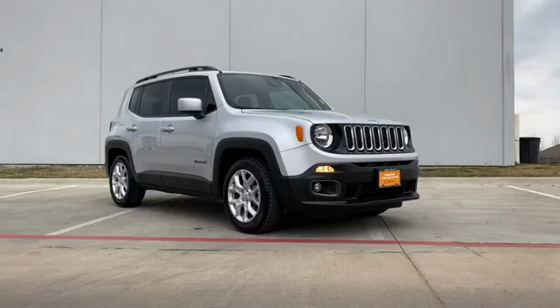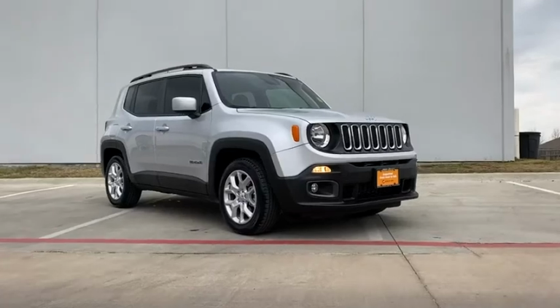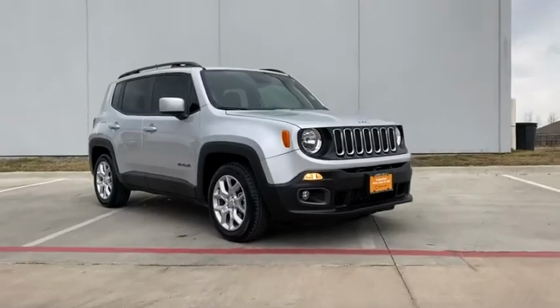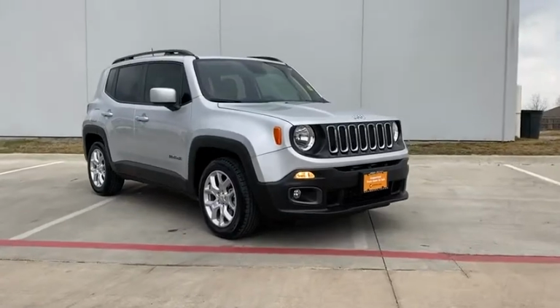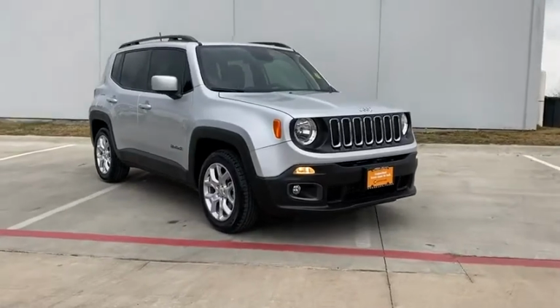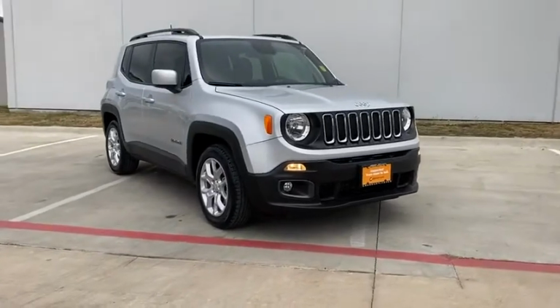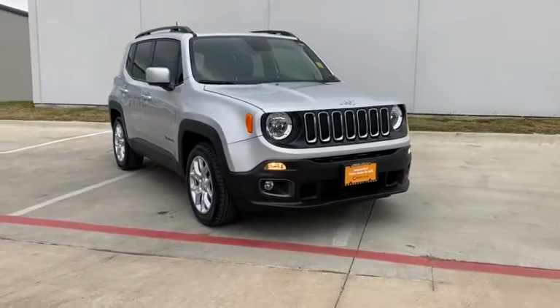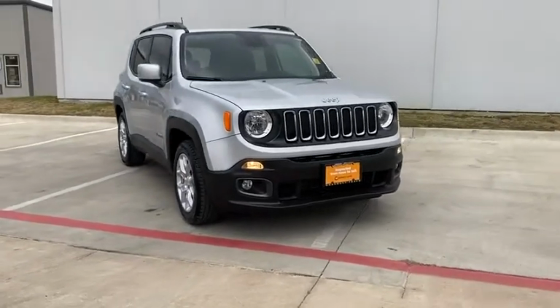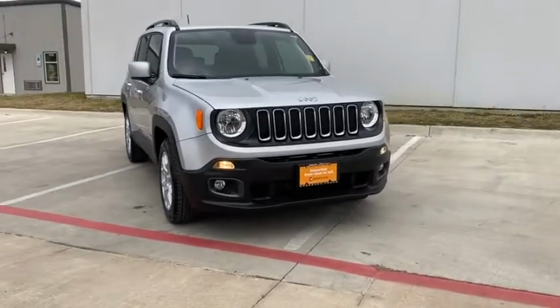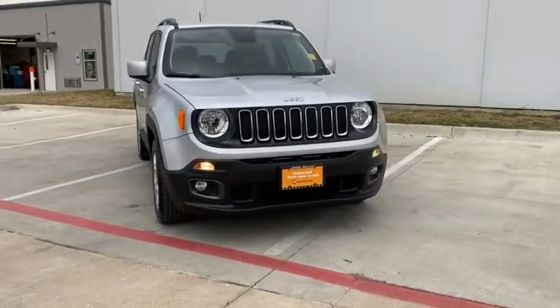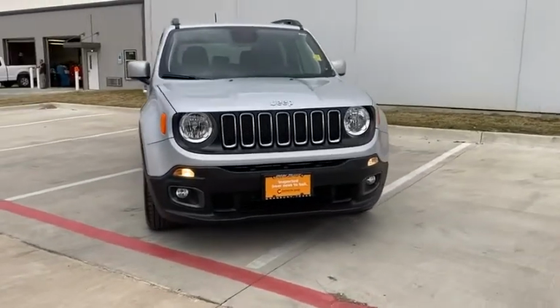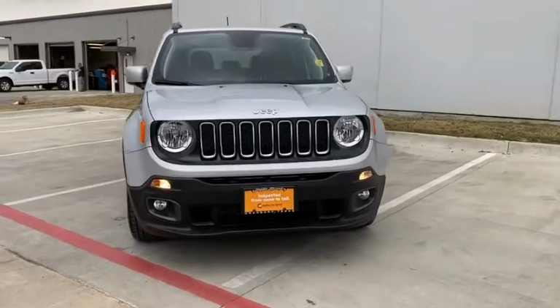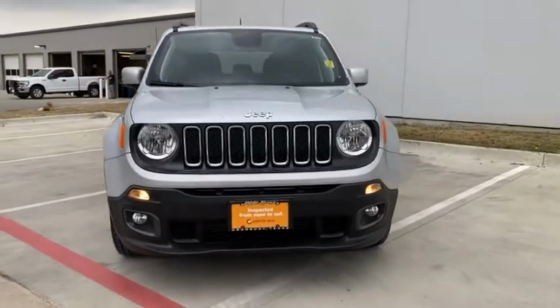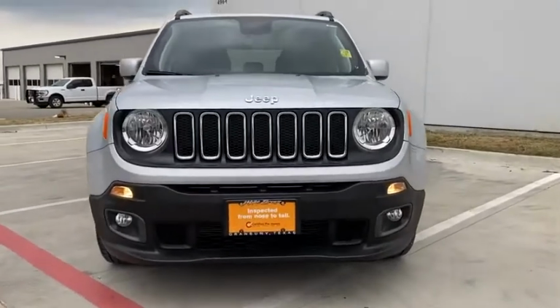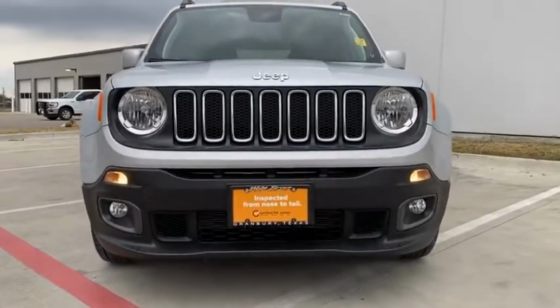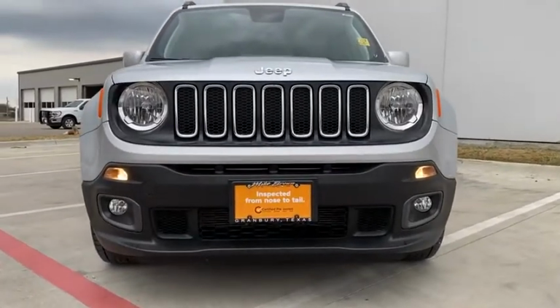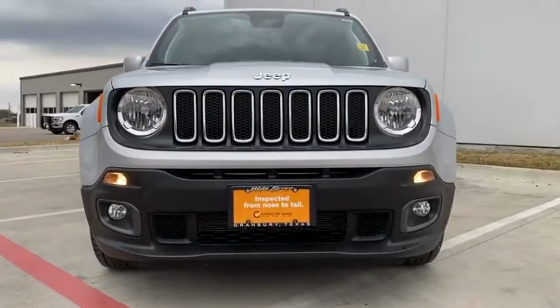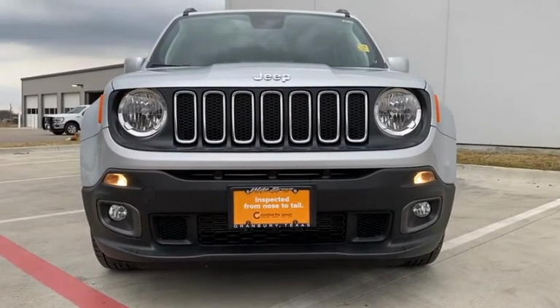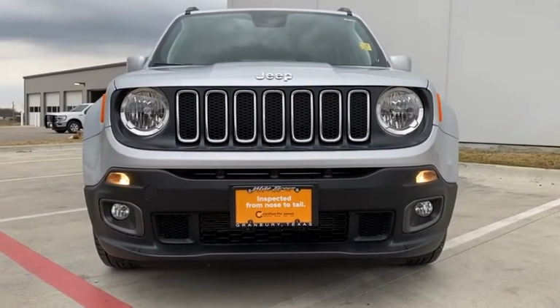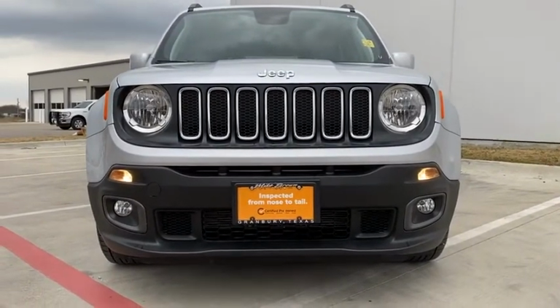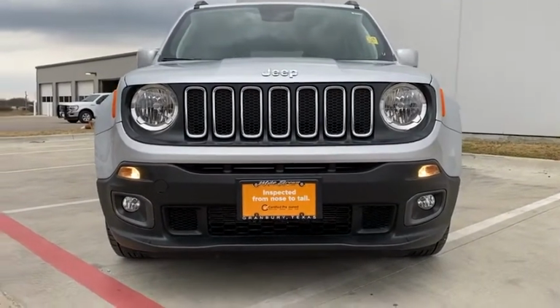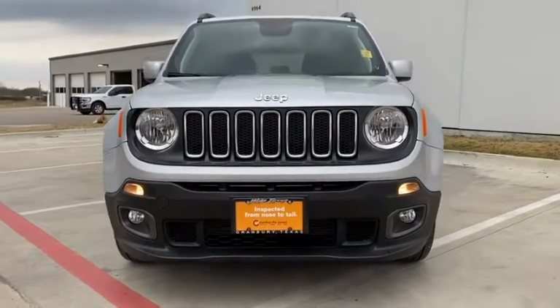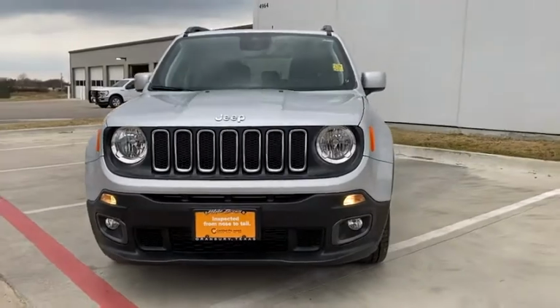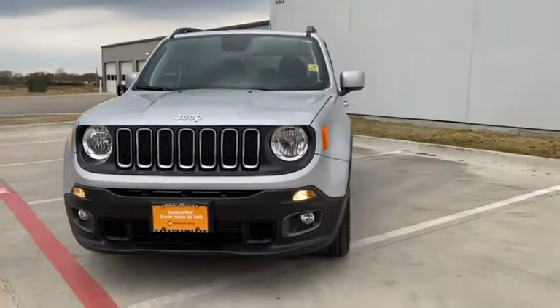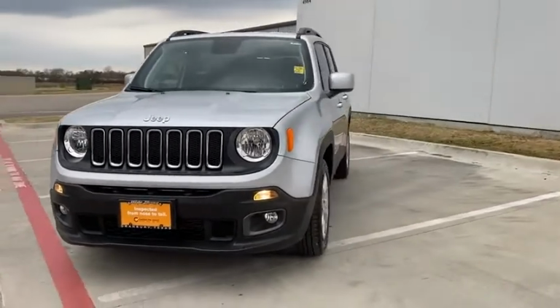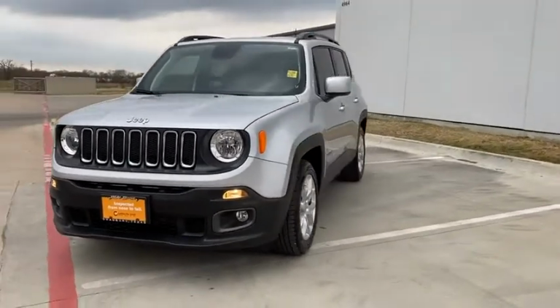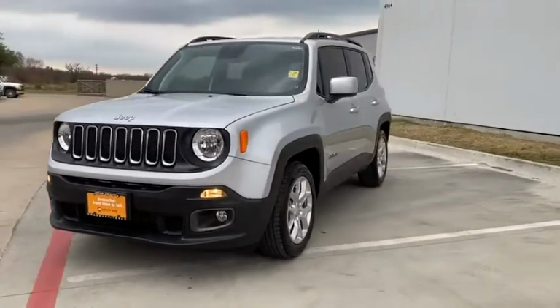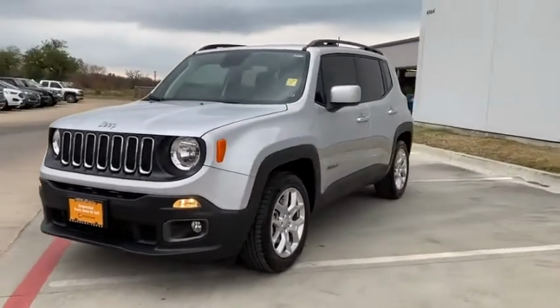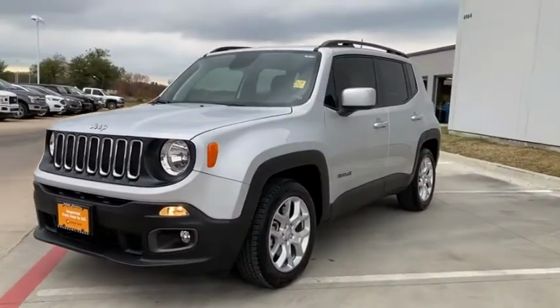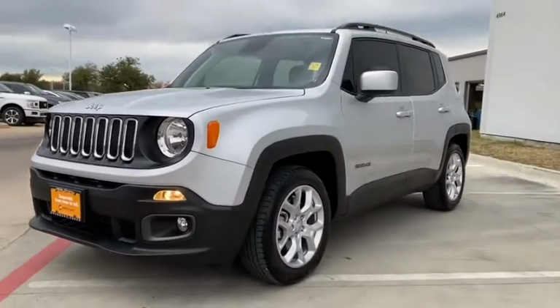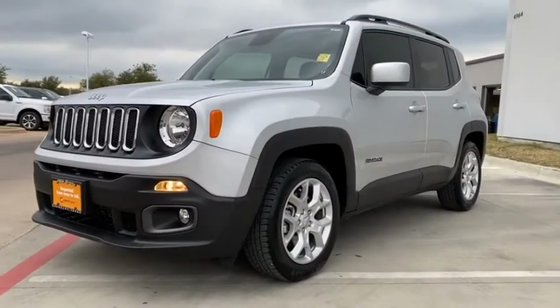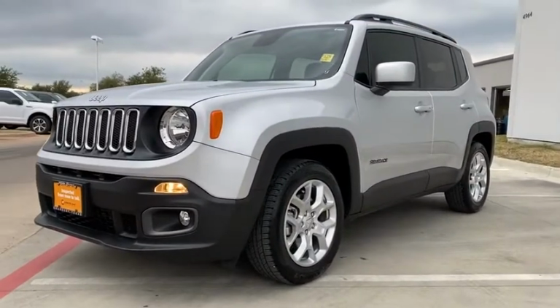Make a great choice today with the 2018 Jeep Renegade. The Jeep Renegade offers full-size capability built into a smaller SUV. The Jeep Renegade is an incredible combo of smart technology, cool colors, and innovative materials.